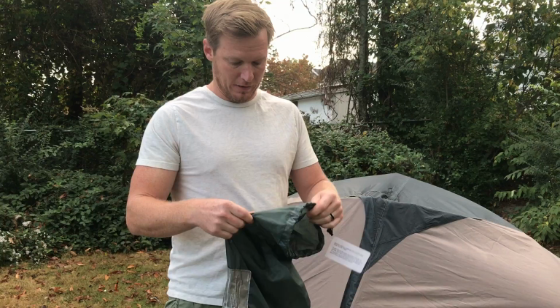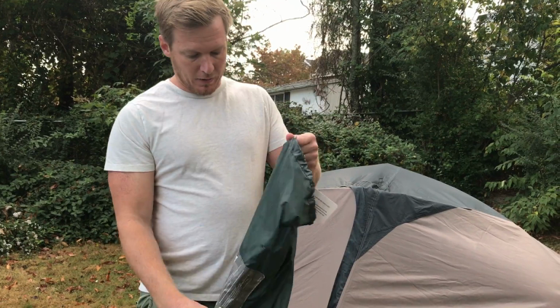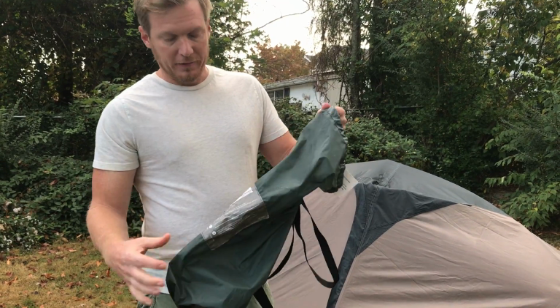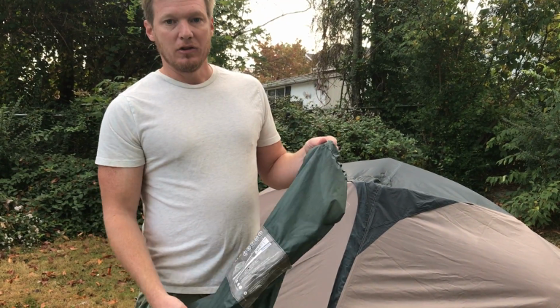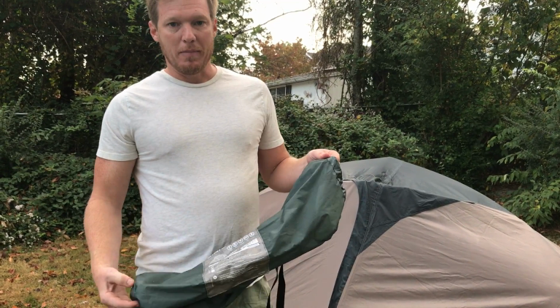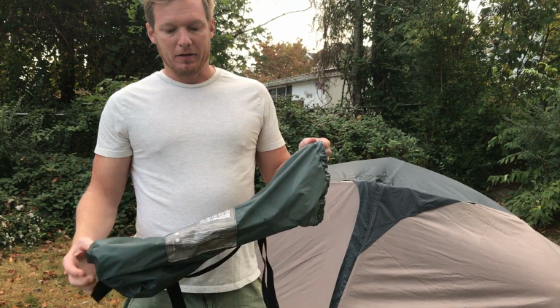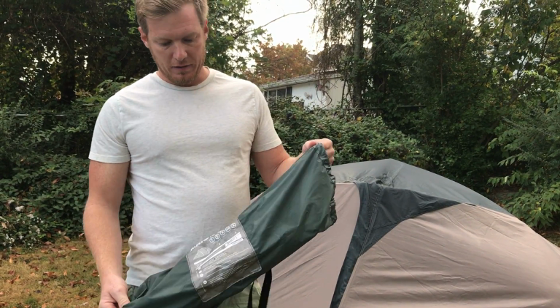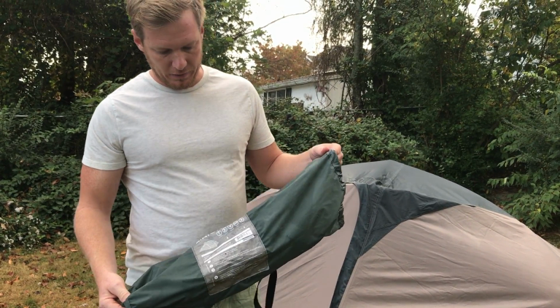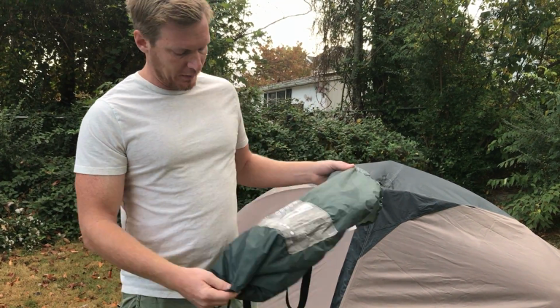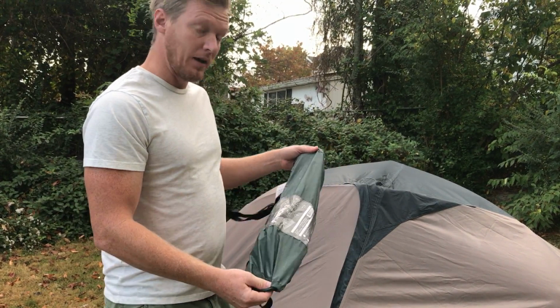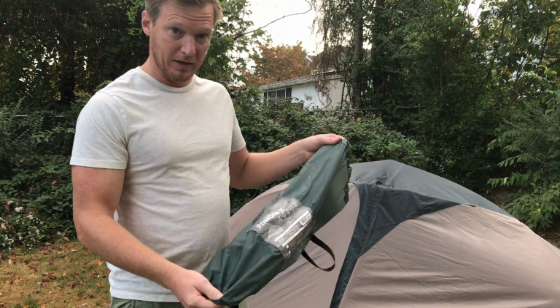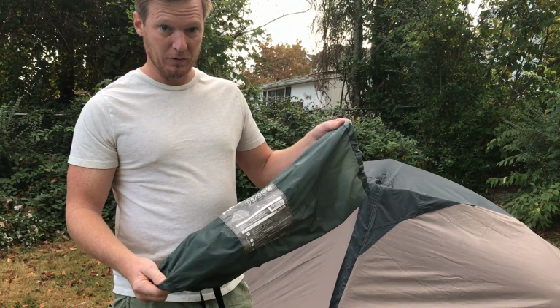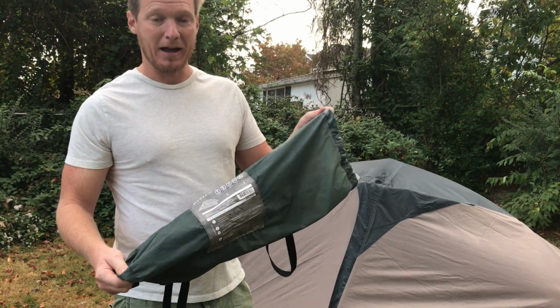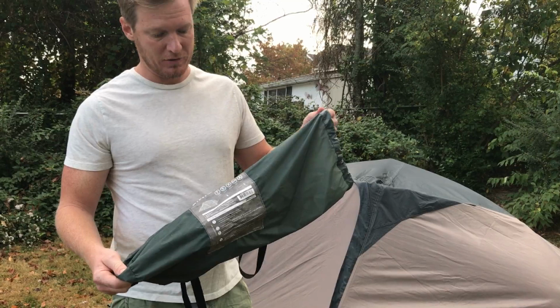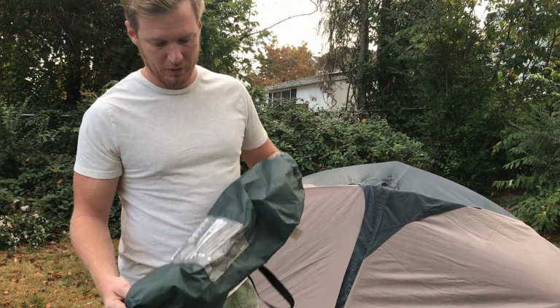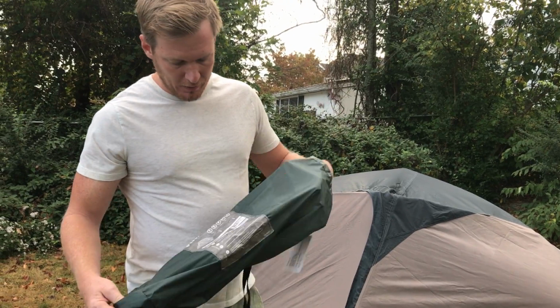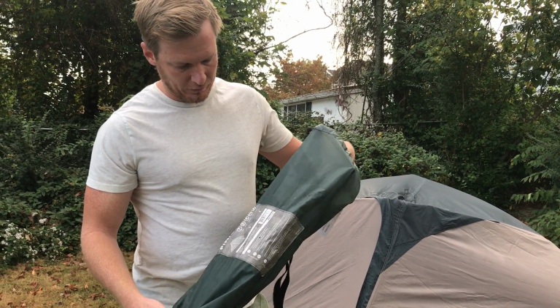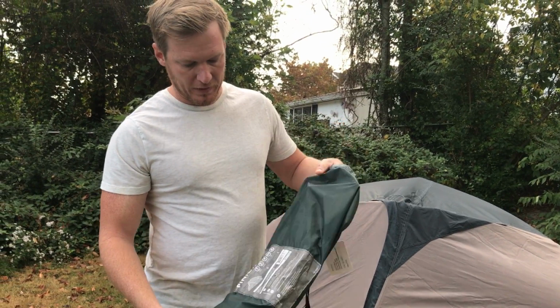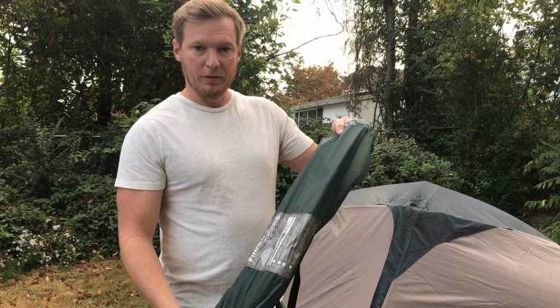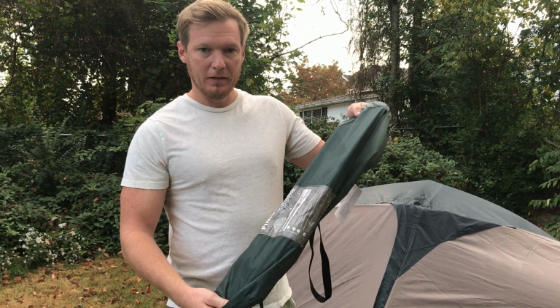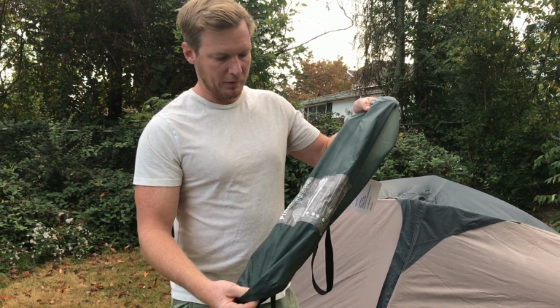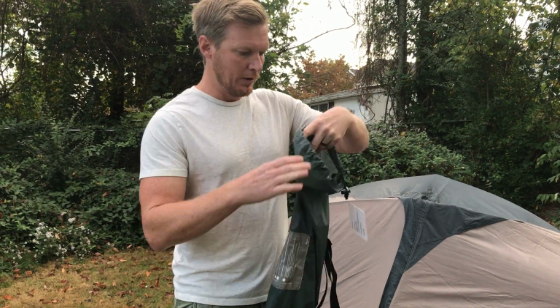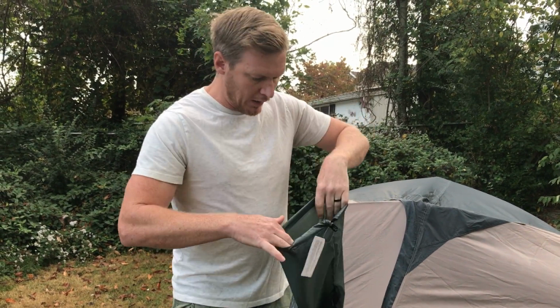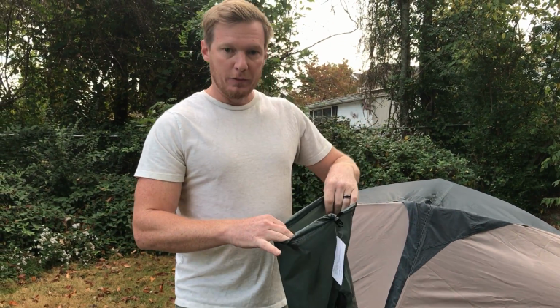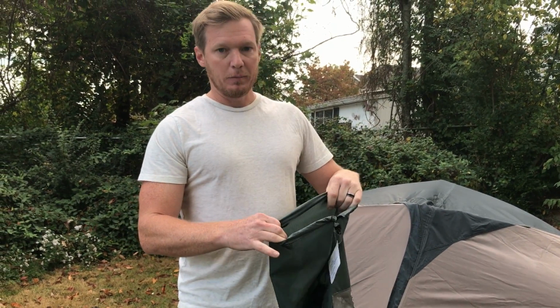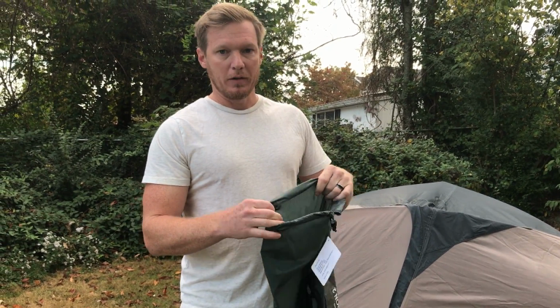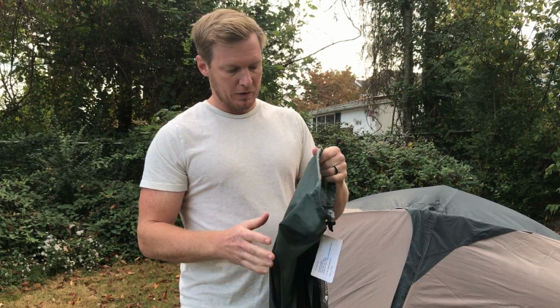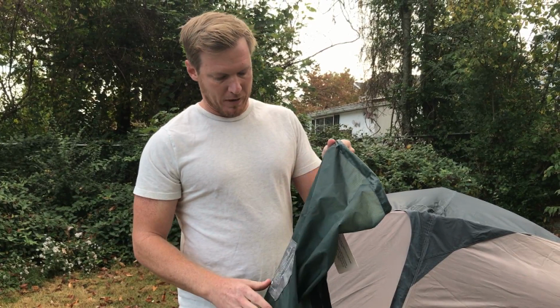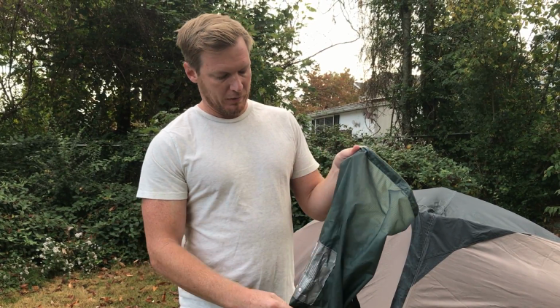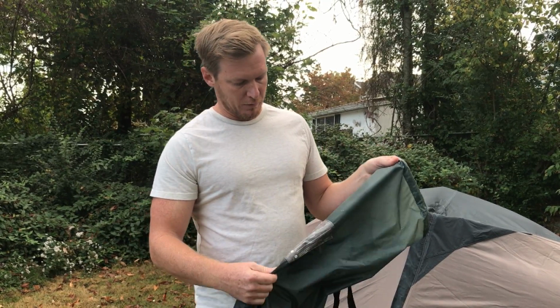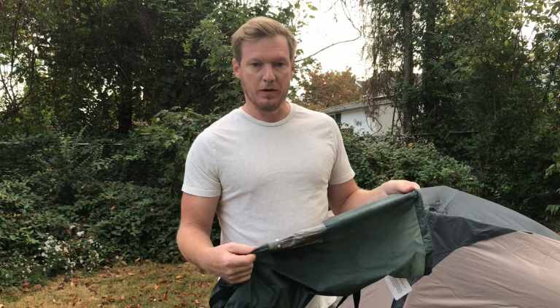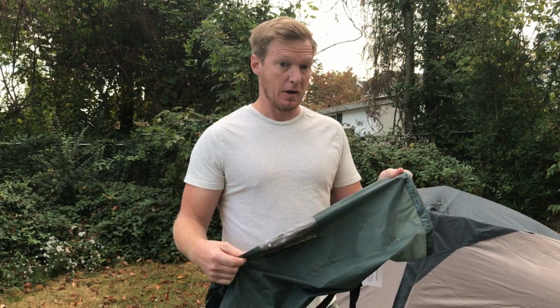It is a two-man backpacker tent. It is set up so I can't show you its pack dimensions, but here's the stuff sack that it fits in. It's fairly small — it's going to fit in your backpack and leave plenty of room for other stuff.